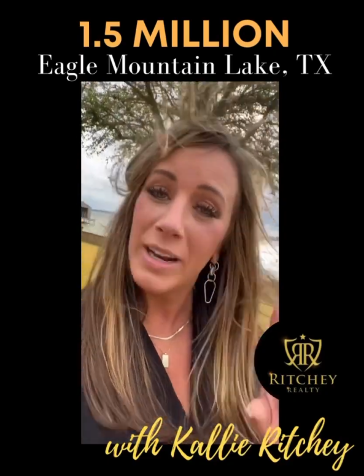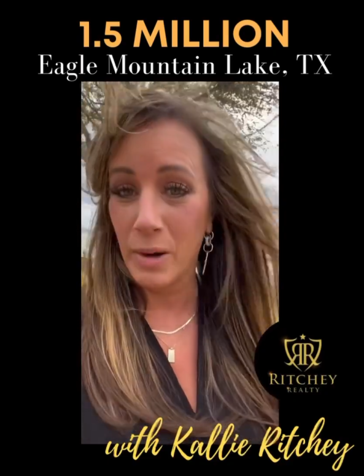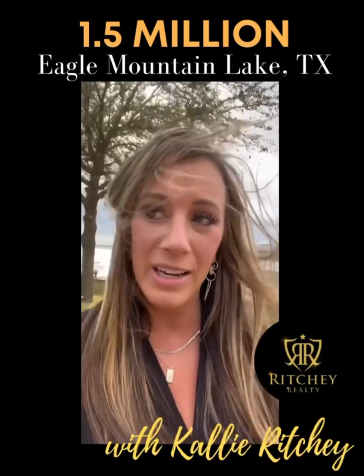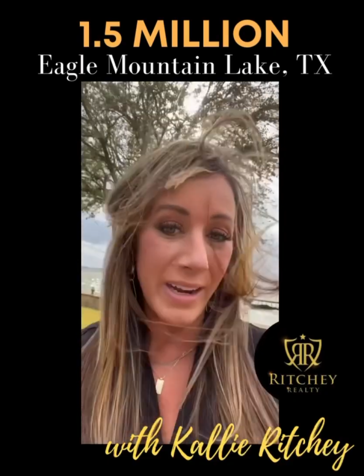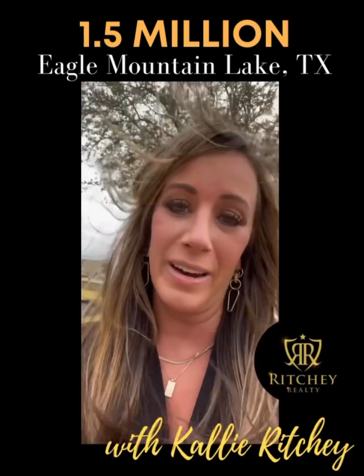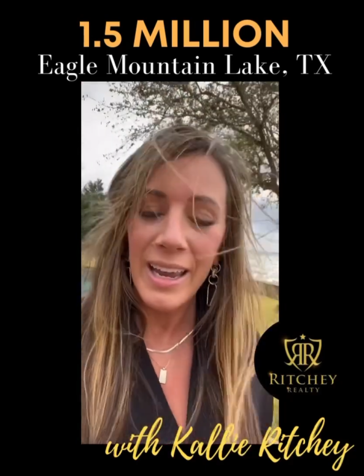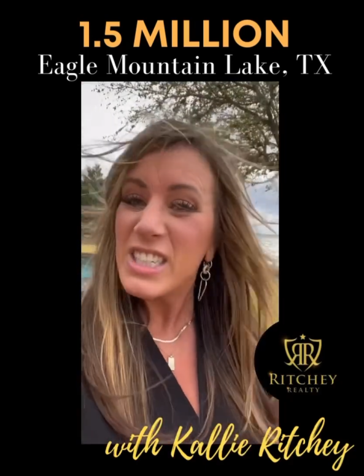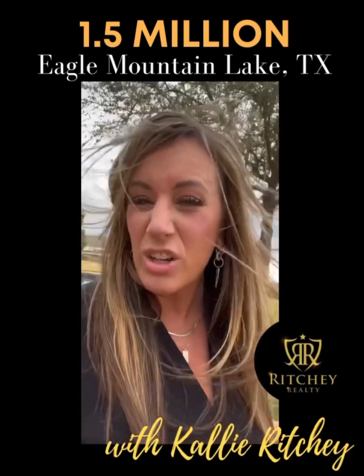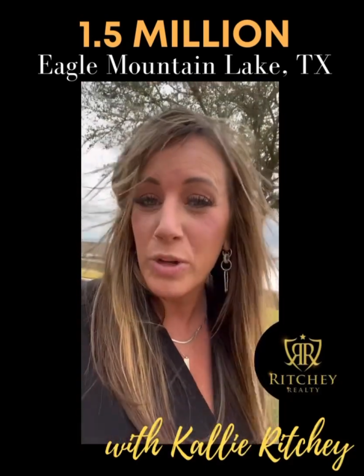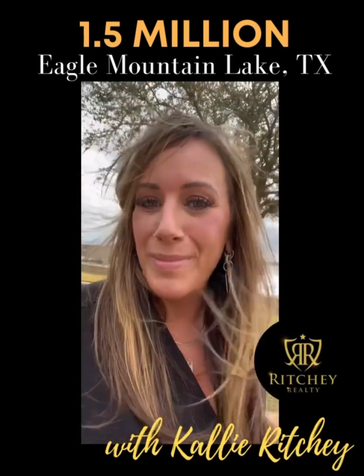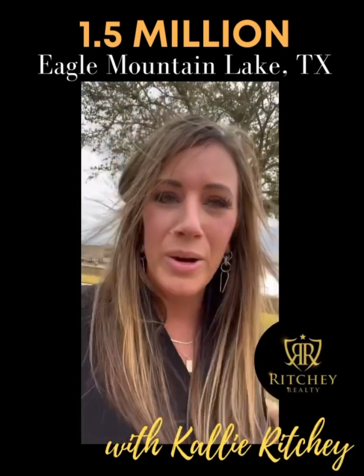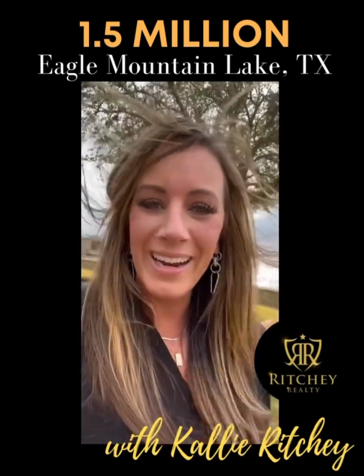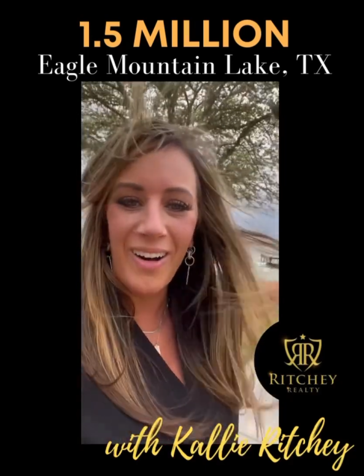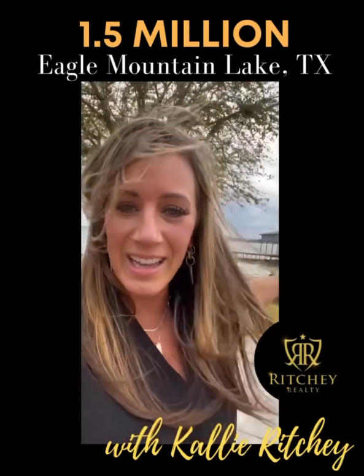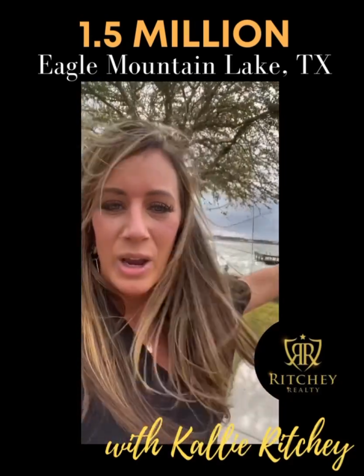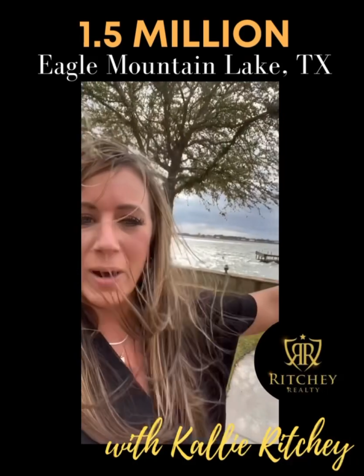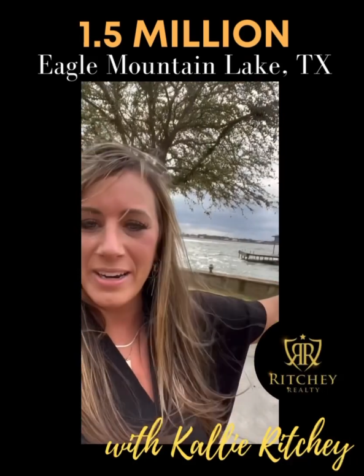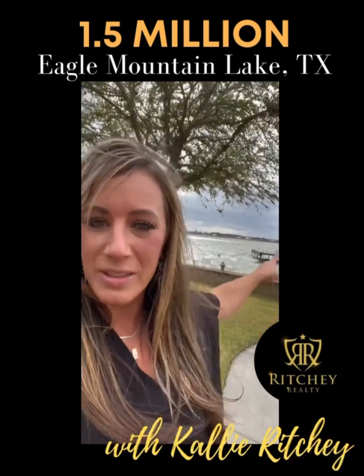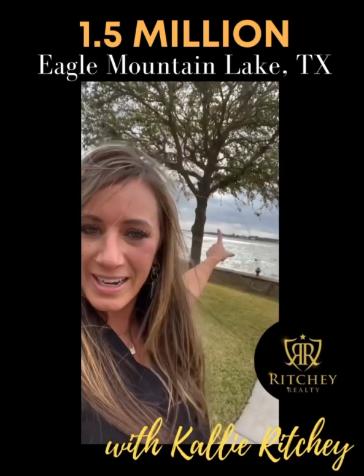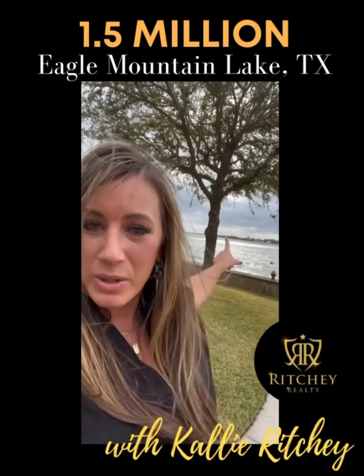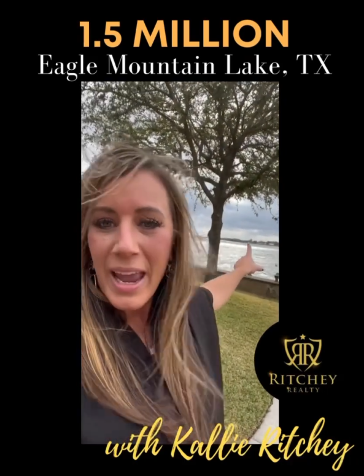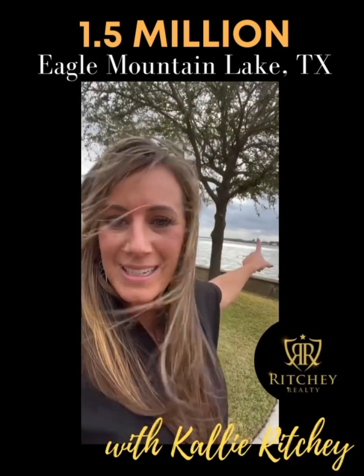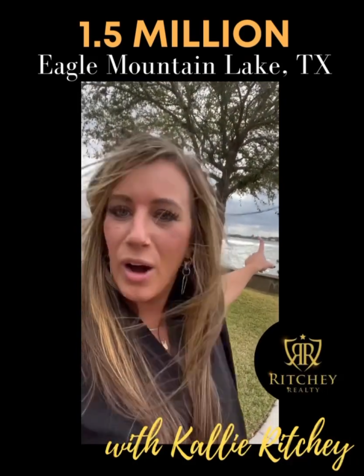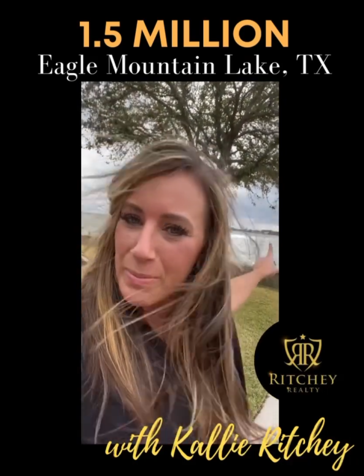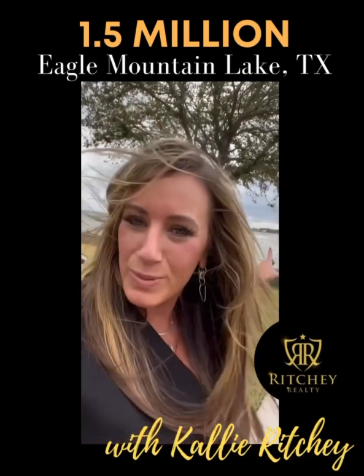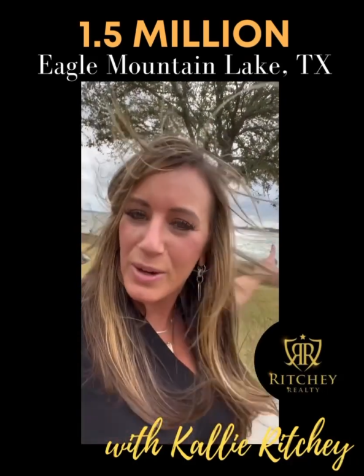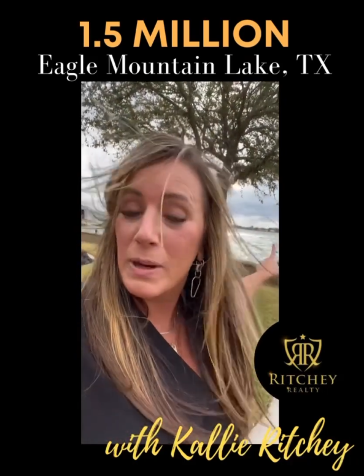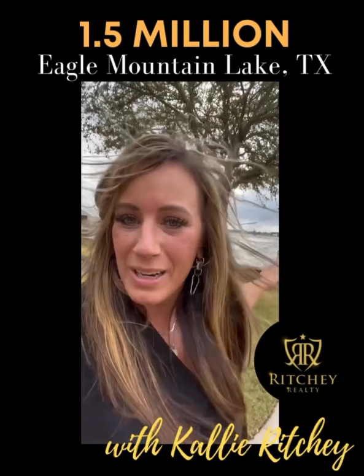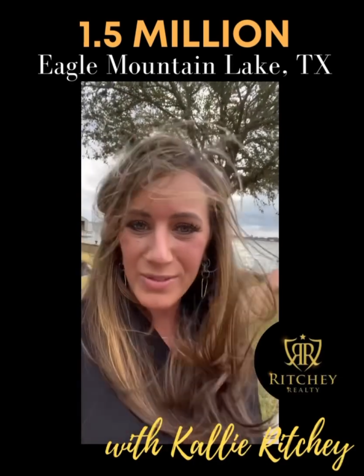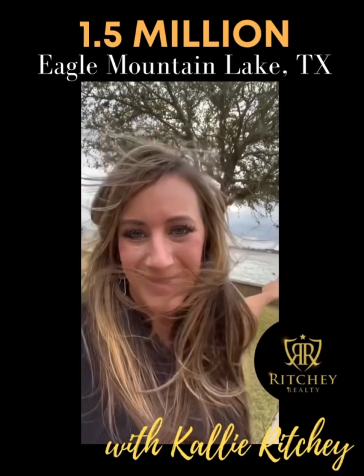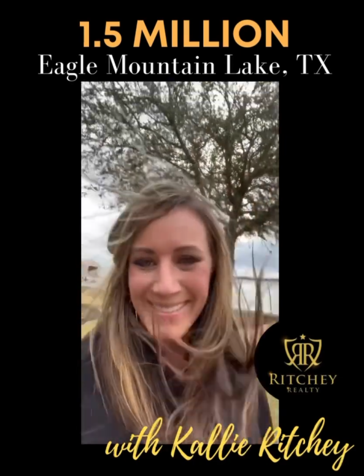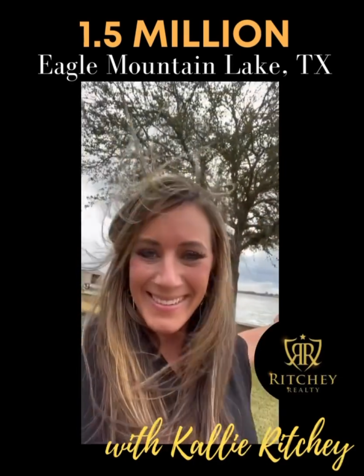One last thing I want to tell you about Eagle Mountain Lake — this is also the place where I got married, right here on this lake, right out here where the sunset is, on my brother's boat. So it's a very special, meaningful lake for me.